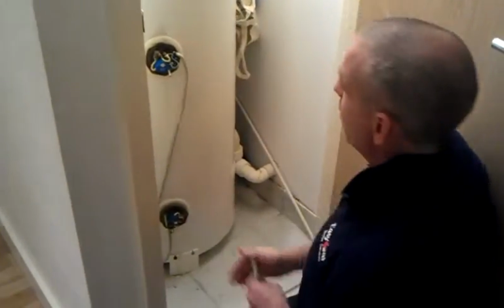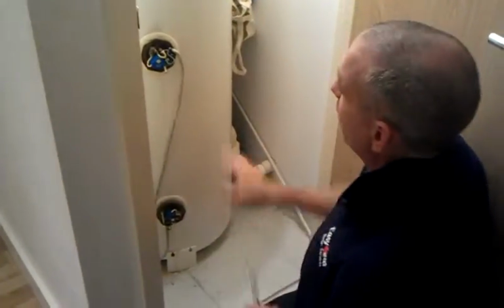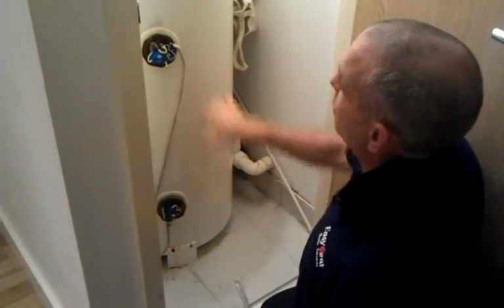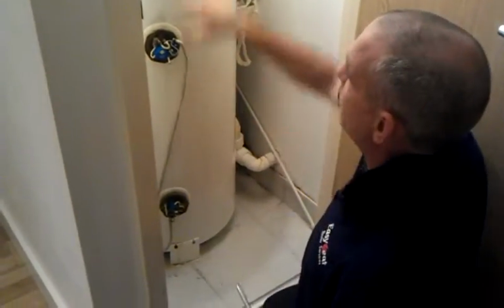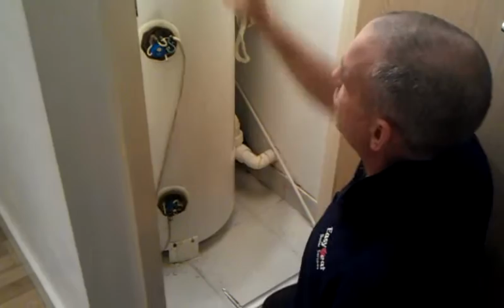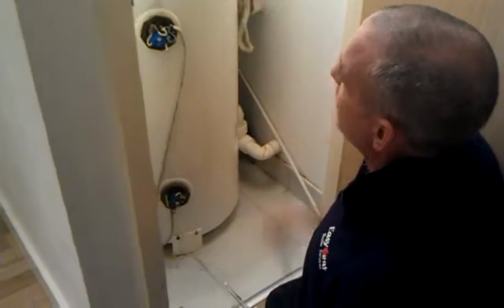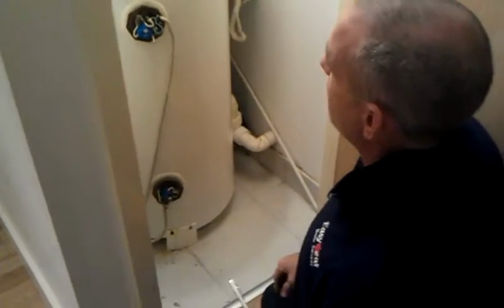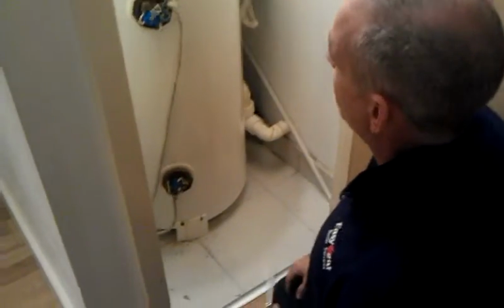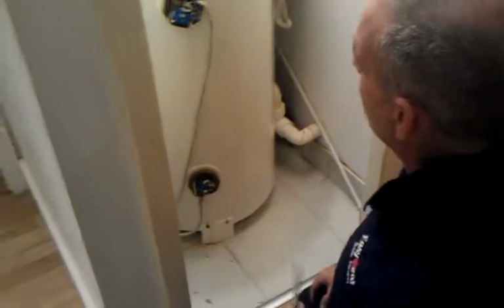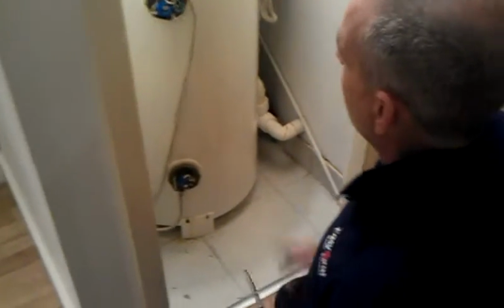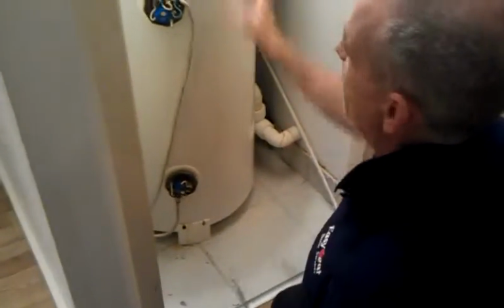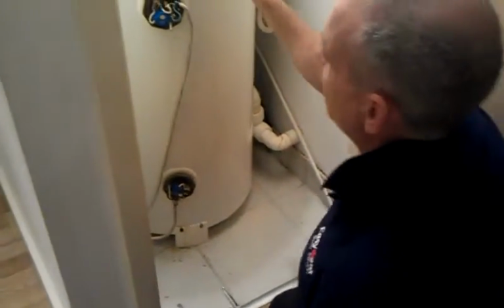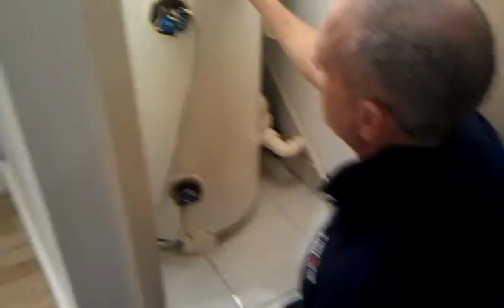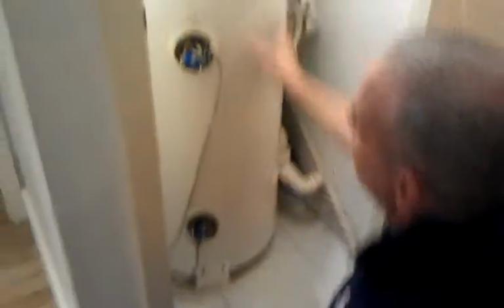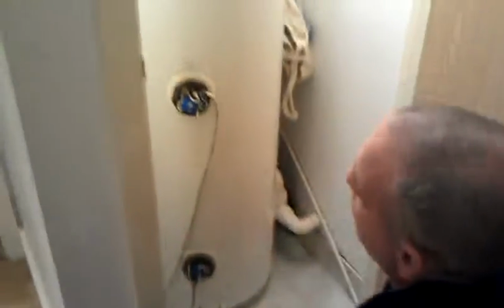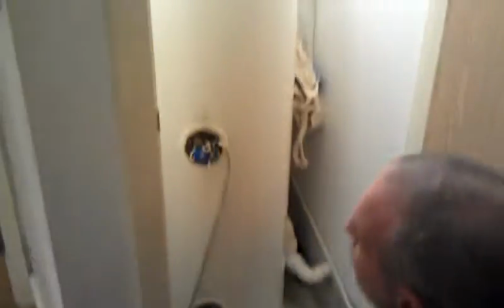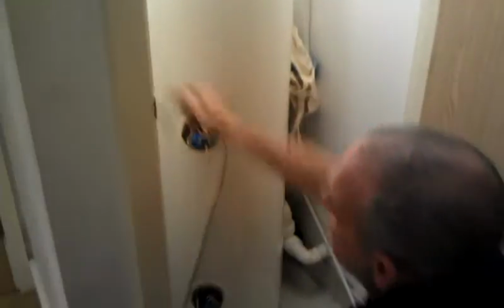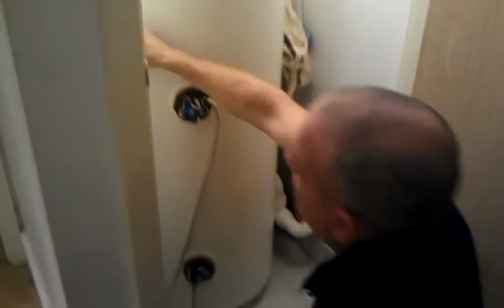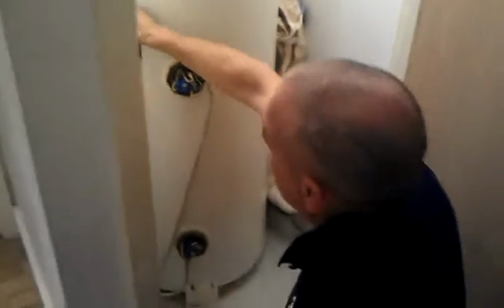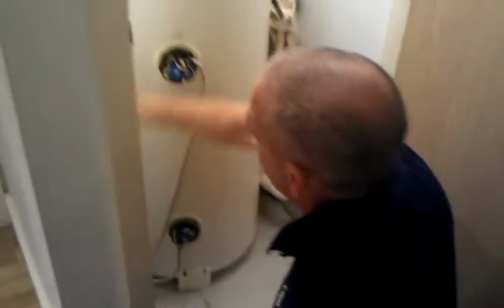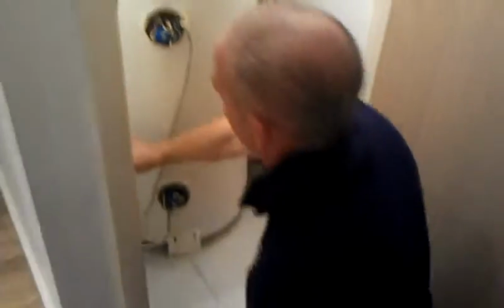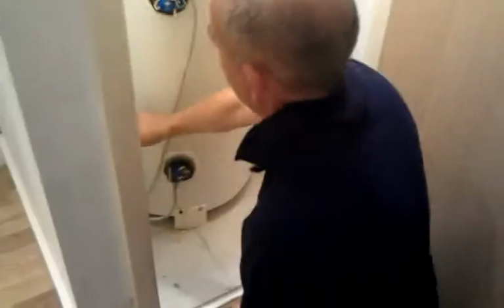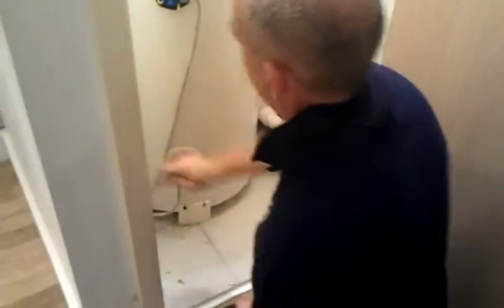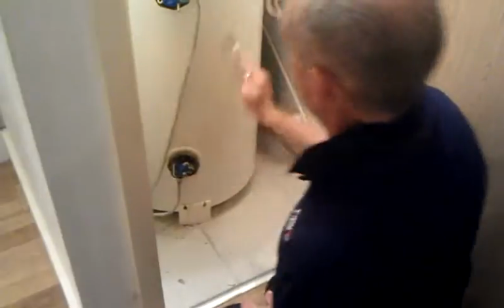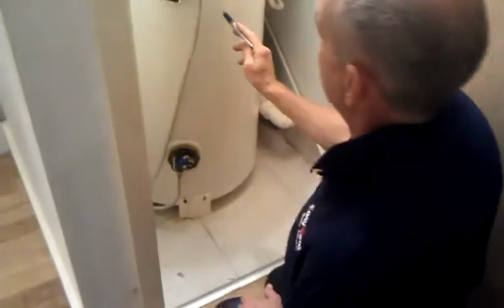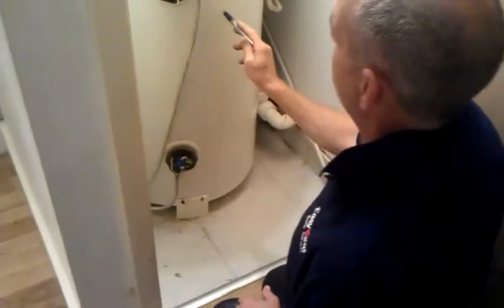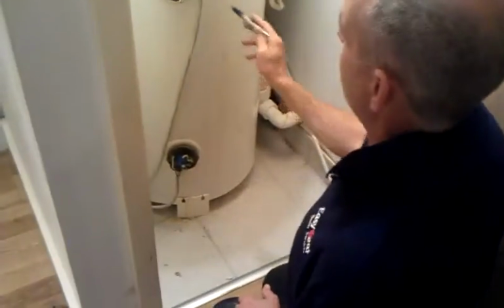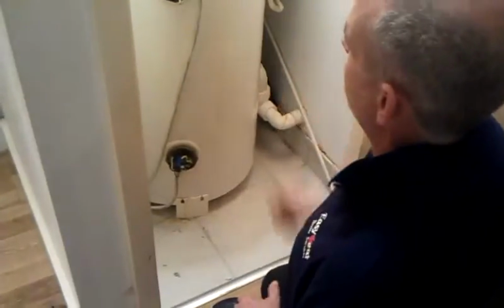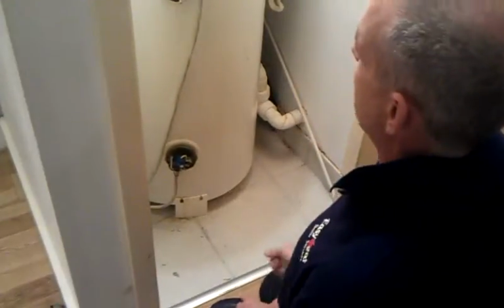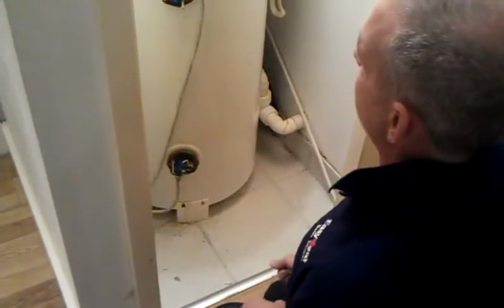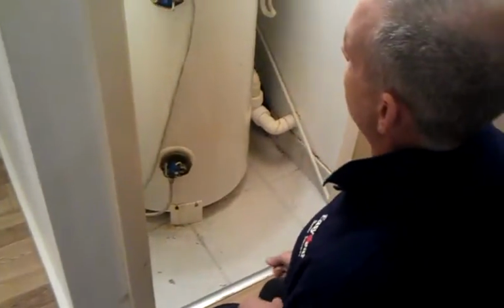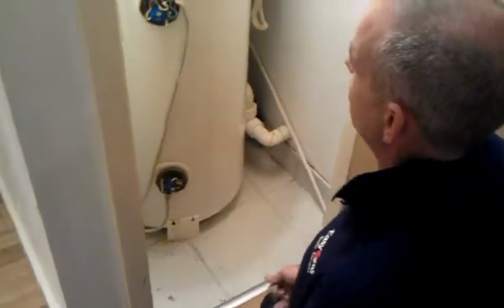Or bung a complete new cylinder in, which is made of stainless steel, which does not need anodes, because it won't split since it's made of stainless steel, not regular steel.